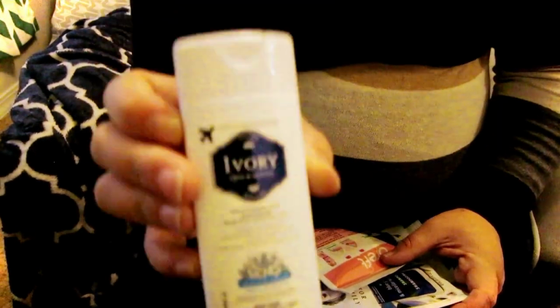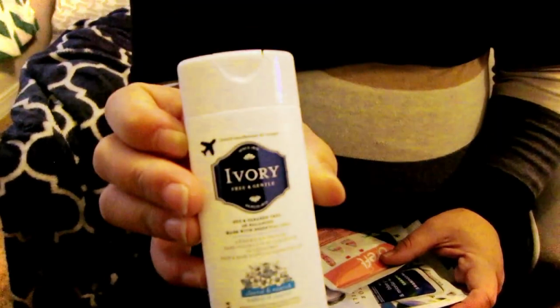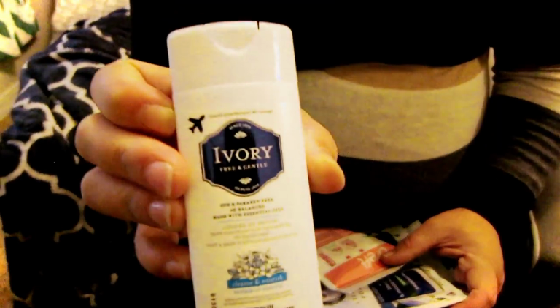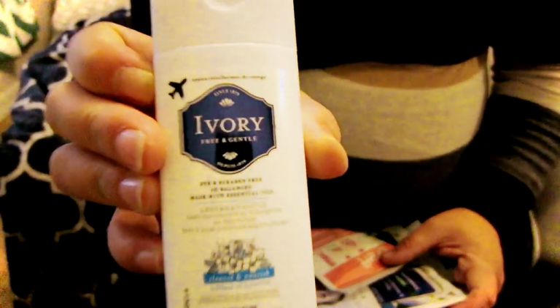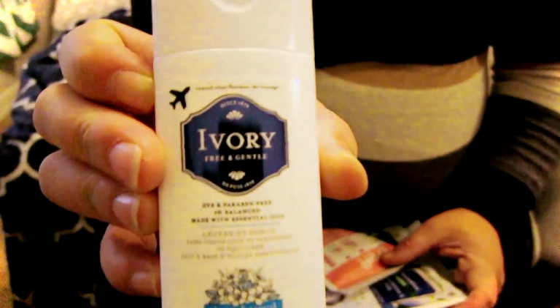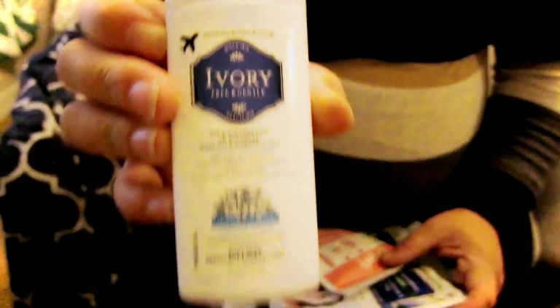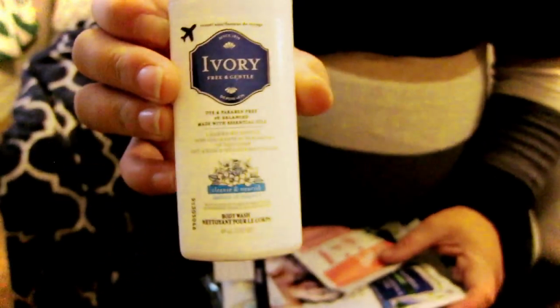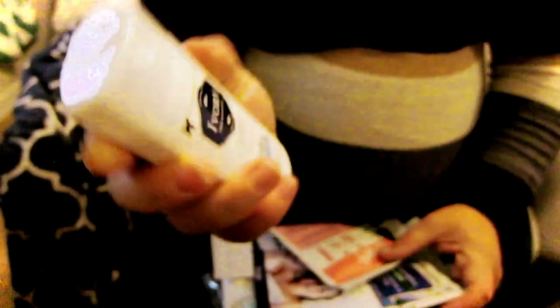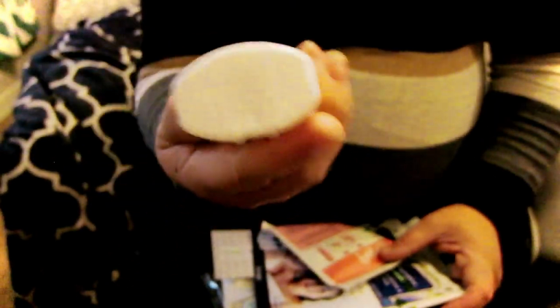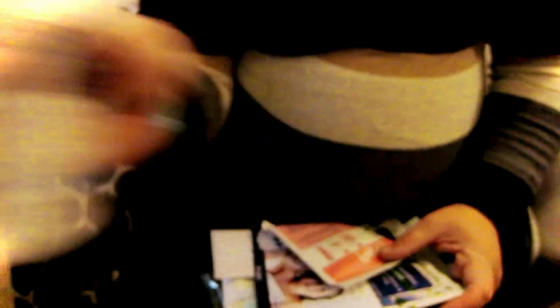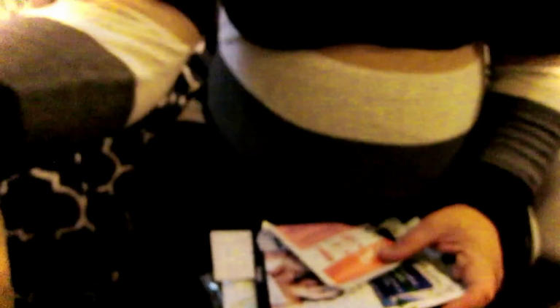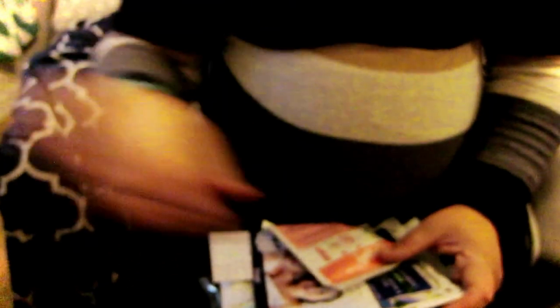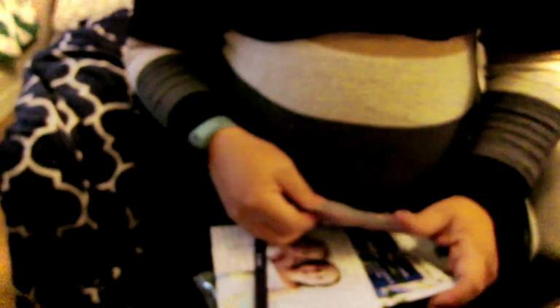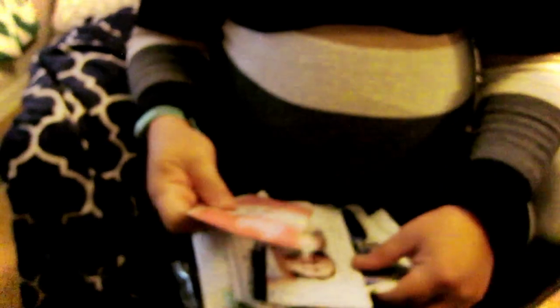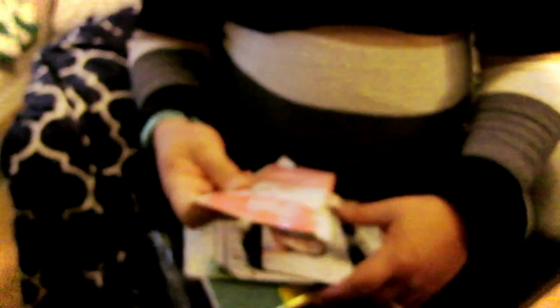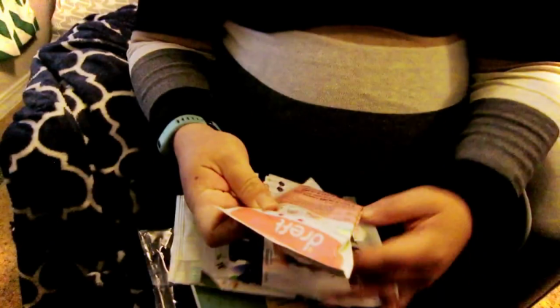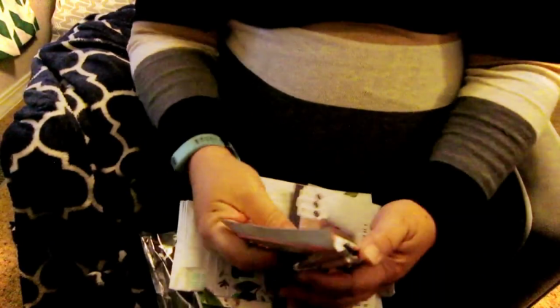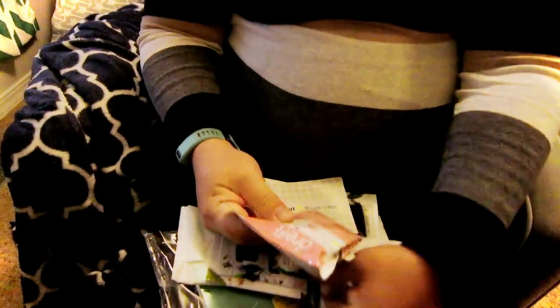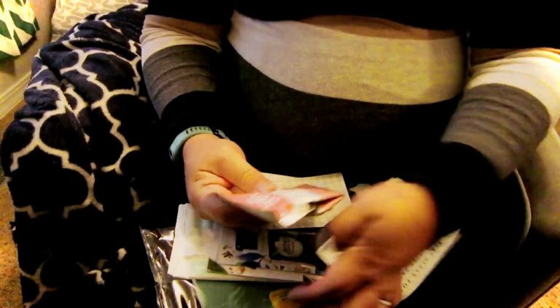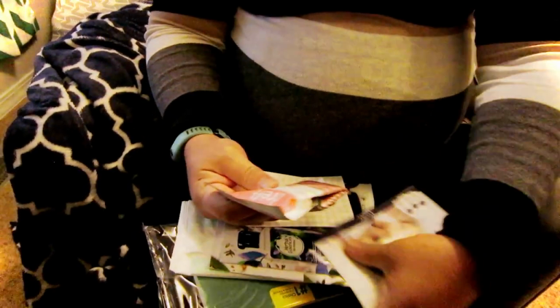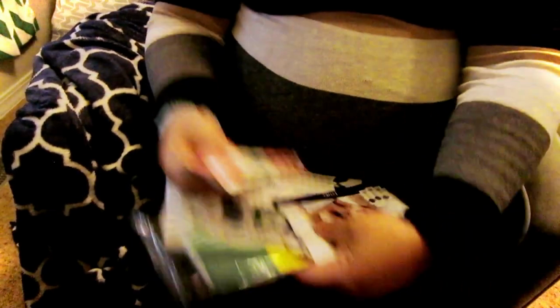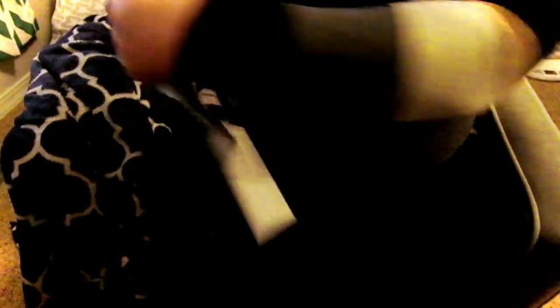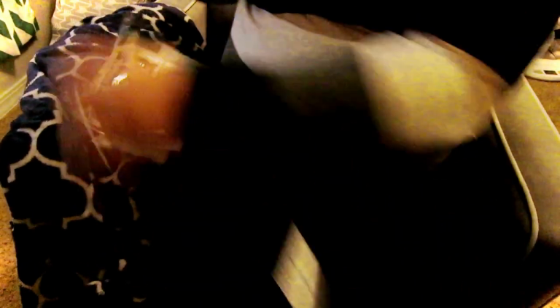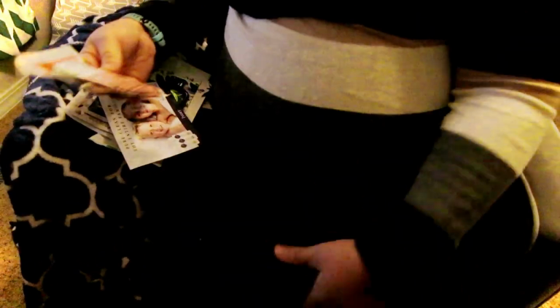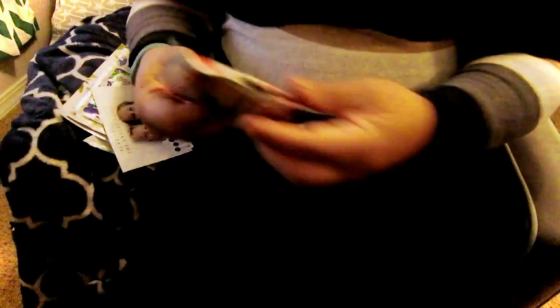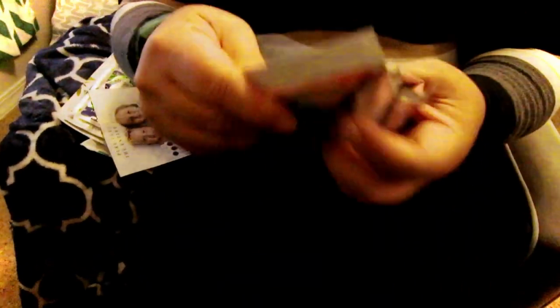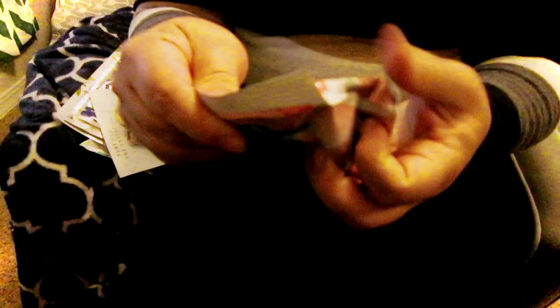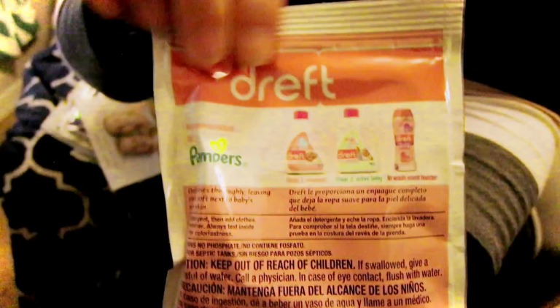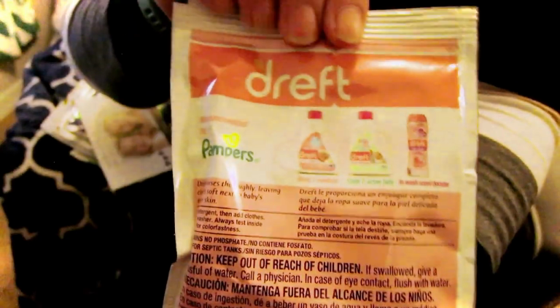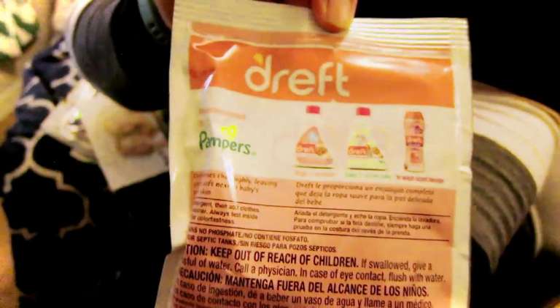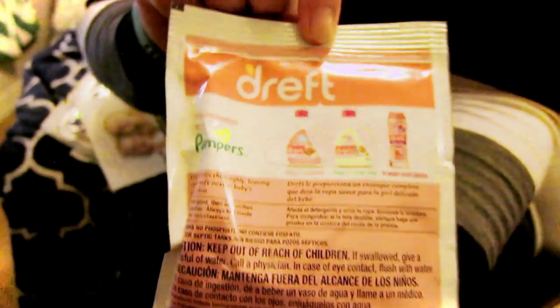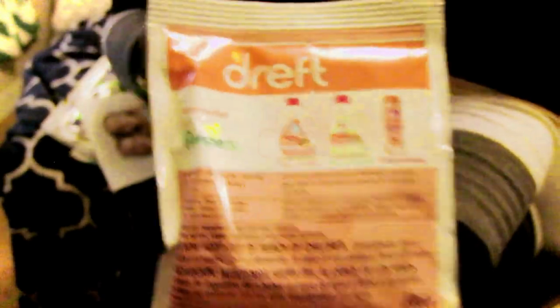Oh, Ivory Body Wash — that's like a travel size, it's pretty nice. I love this. I need to do some more laundry and I haven't bought my Dreft yet — Dreft baby laundry detergent.